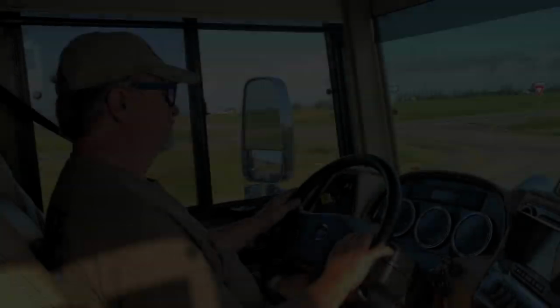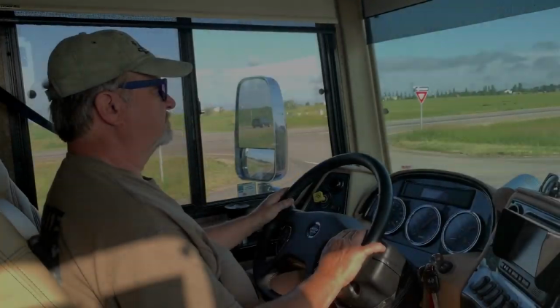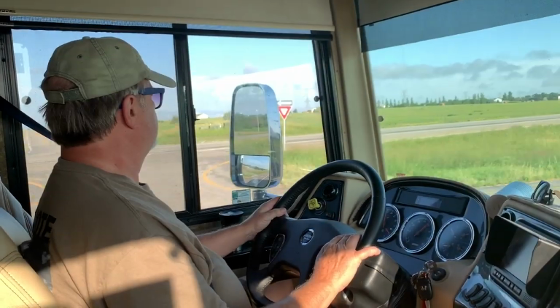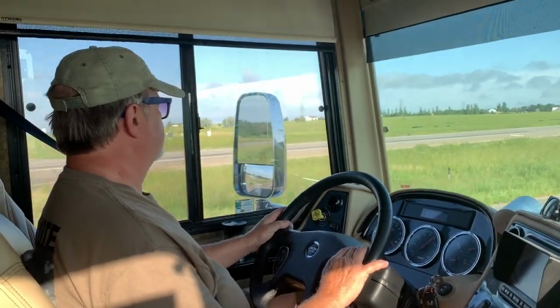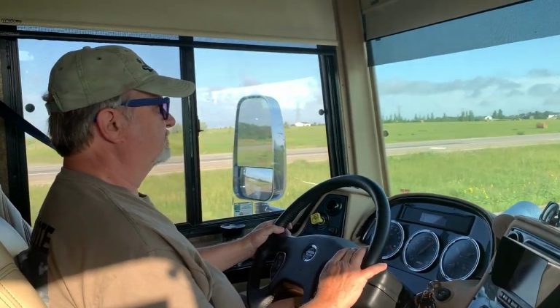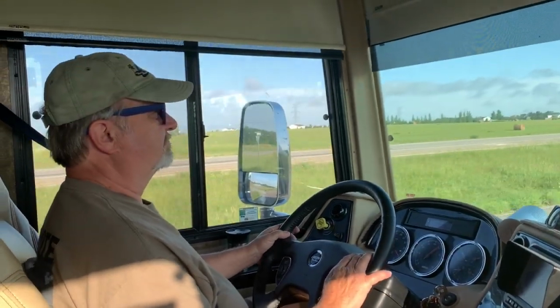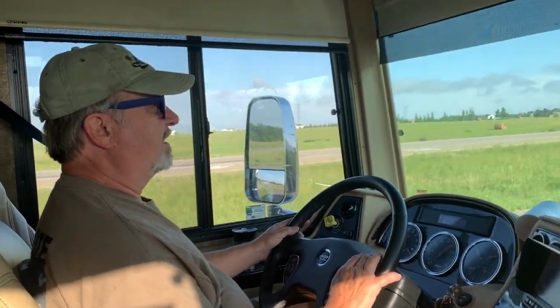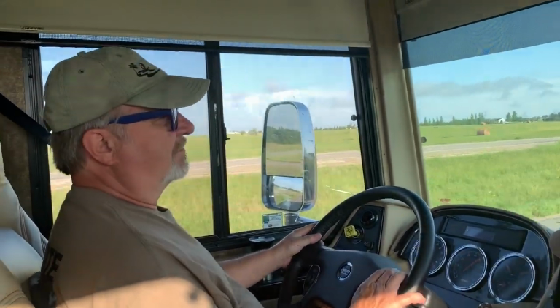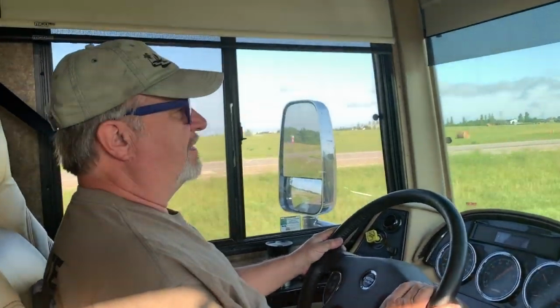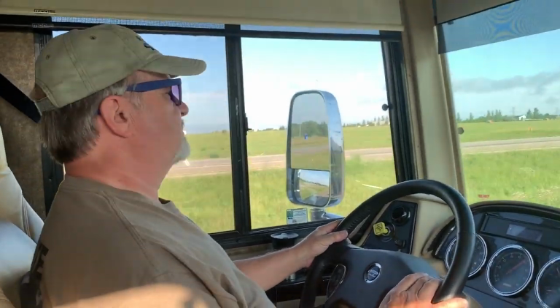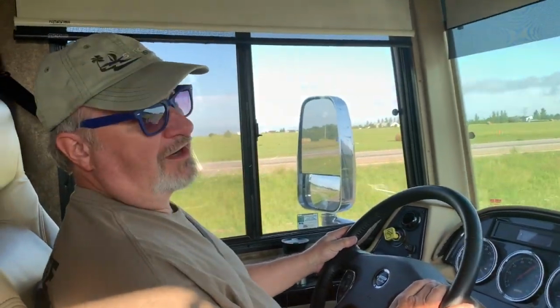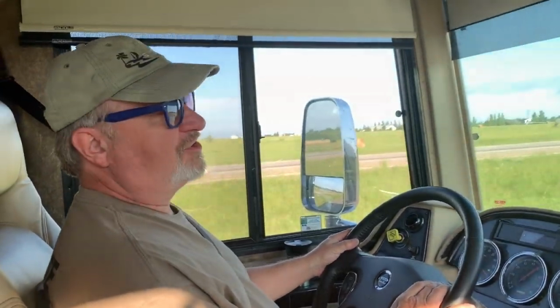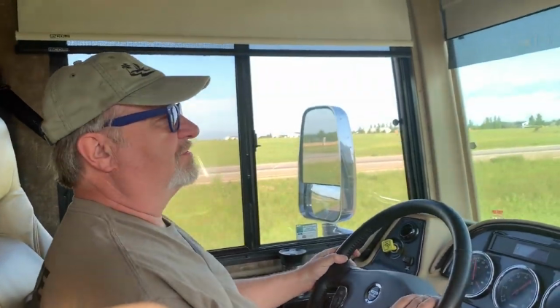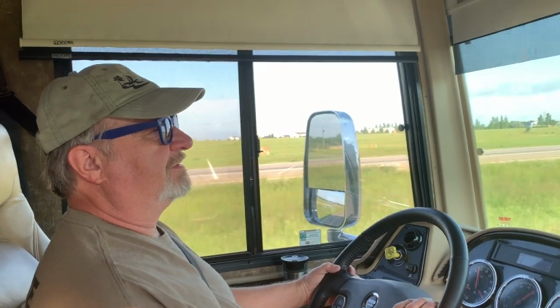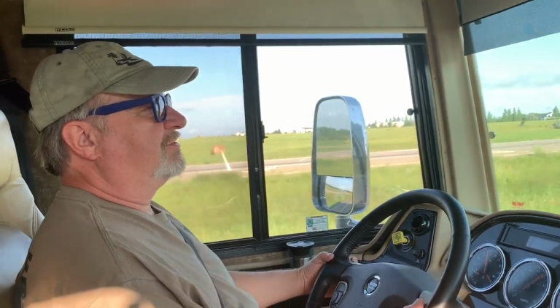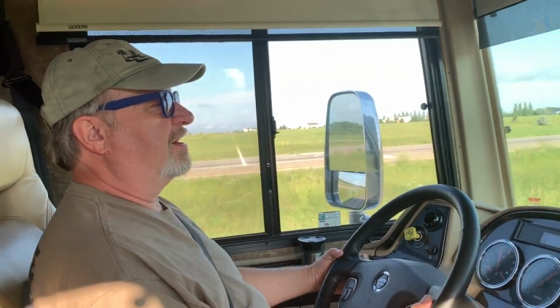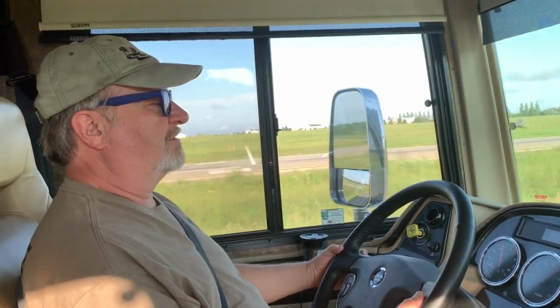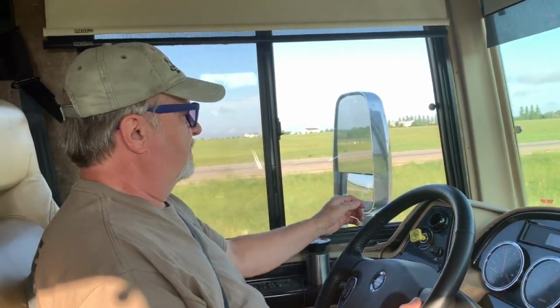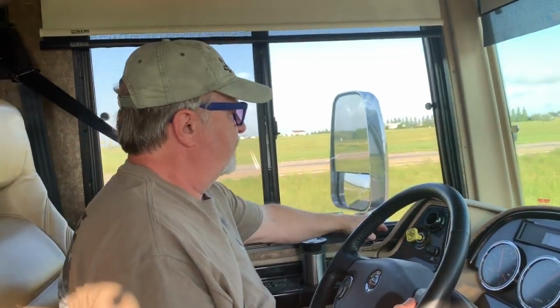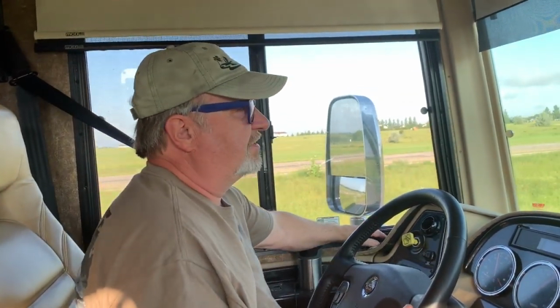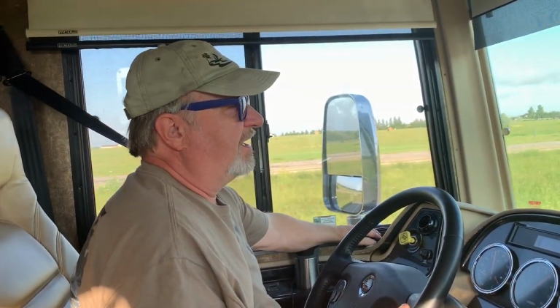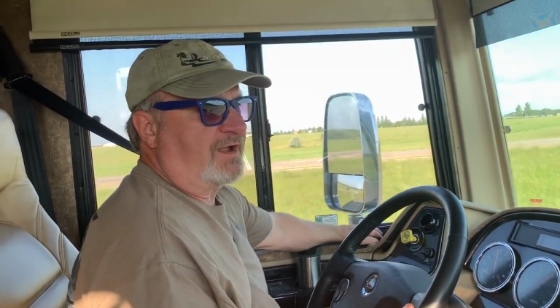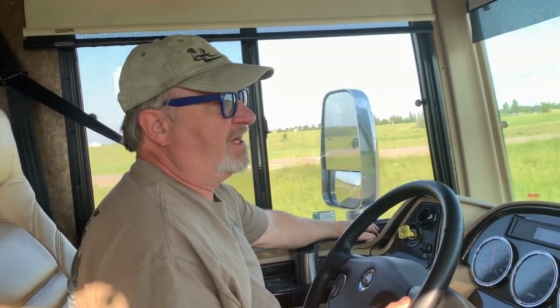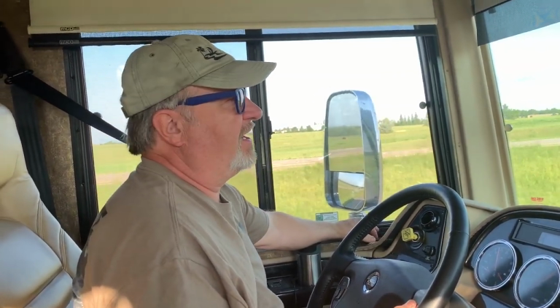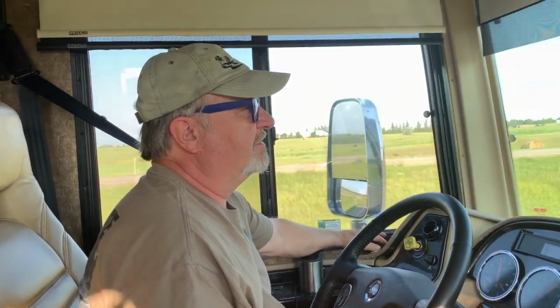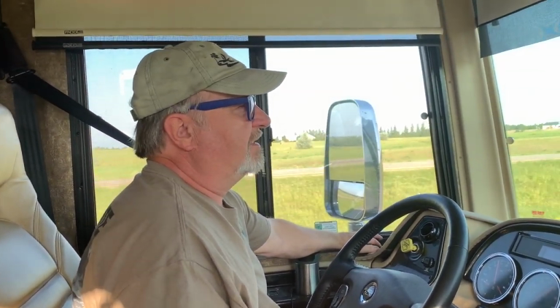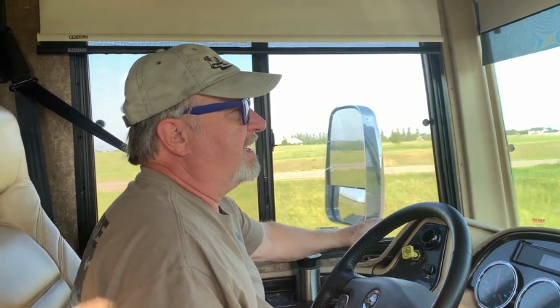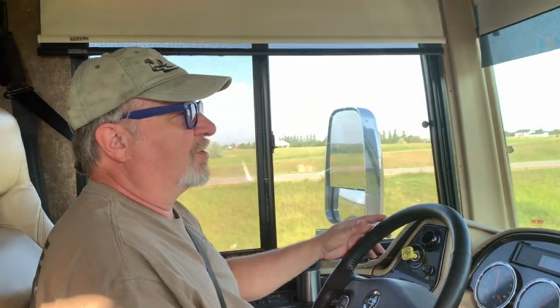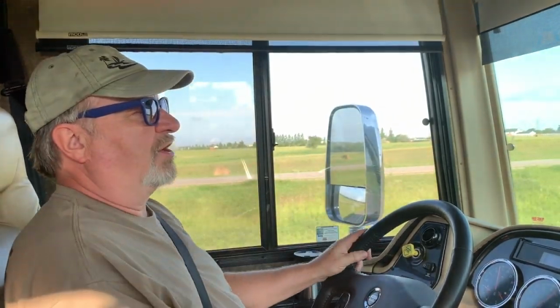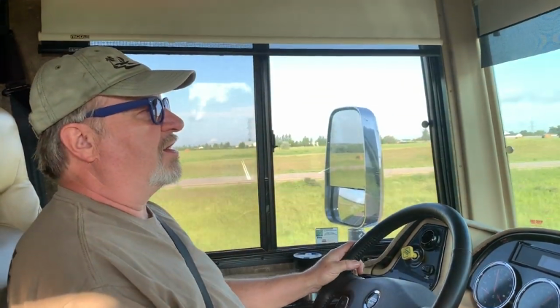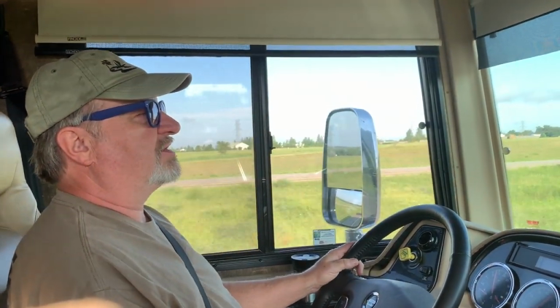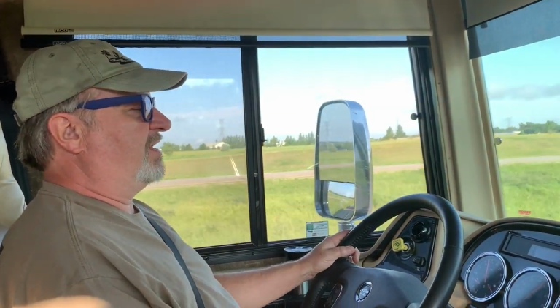So where are you heading now, Mark? Well, we're starting our adventure to our first FMCA convention. We're going to the 100th celebration.